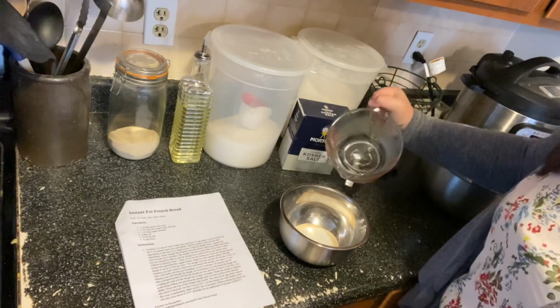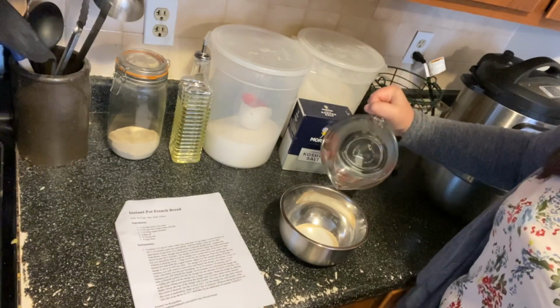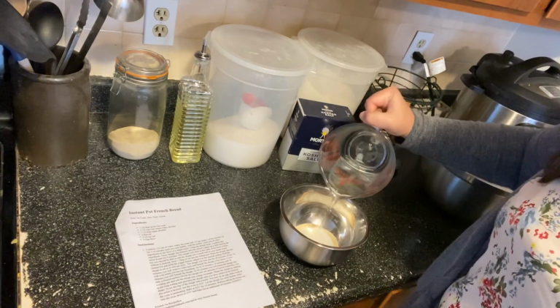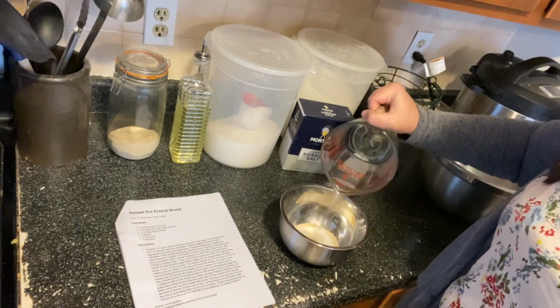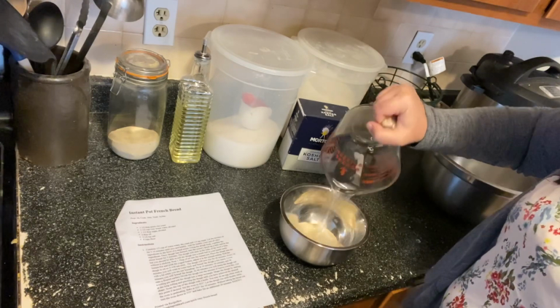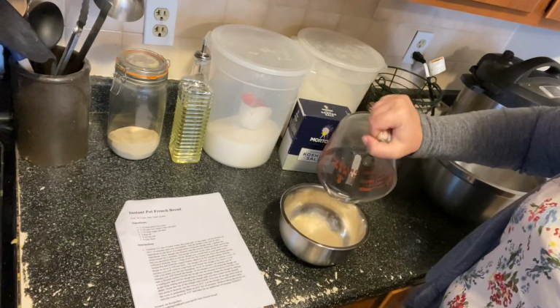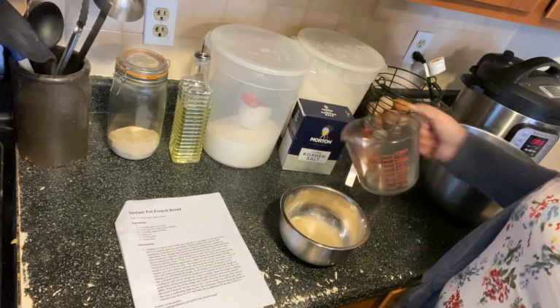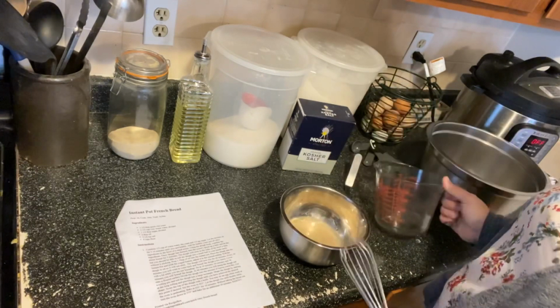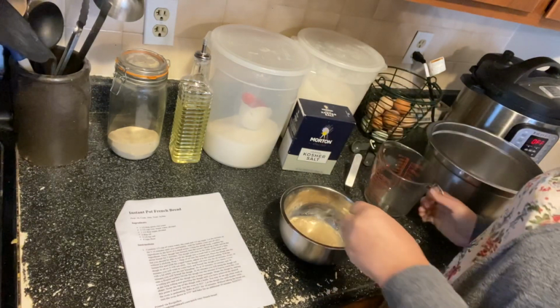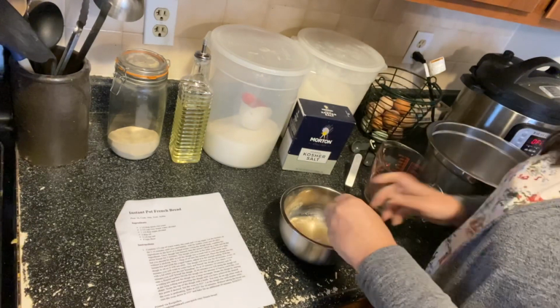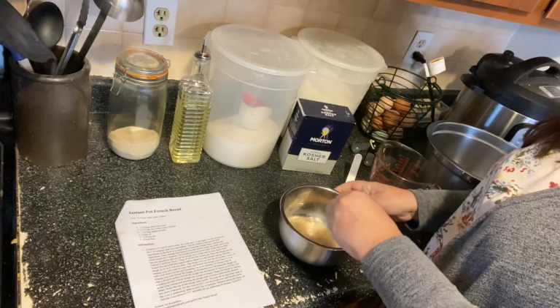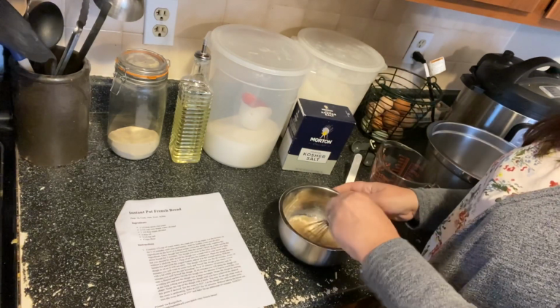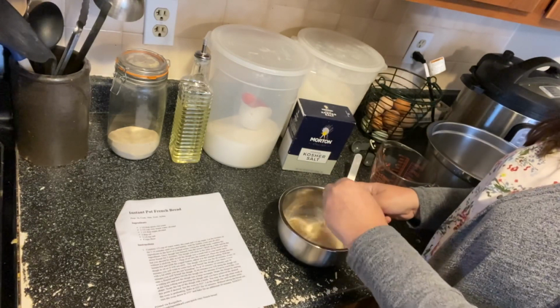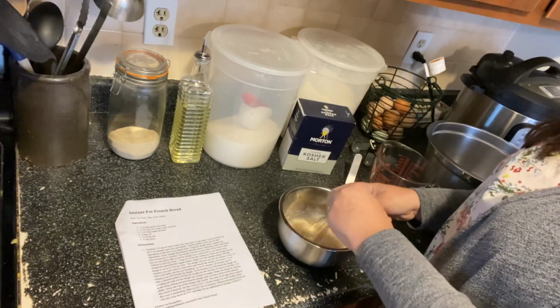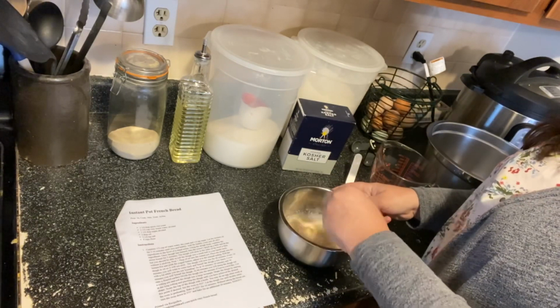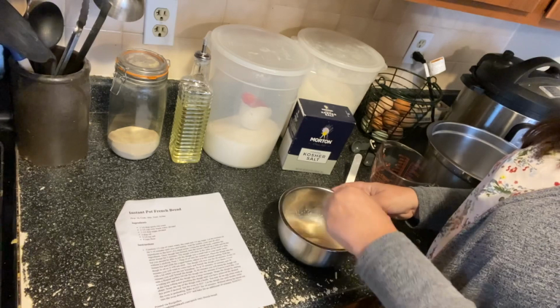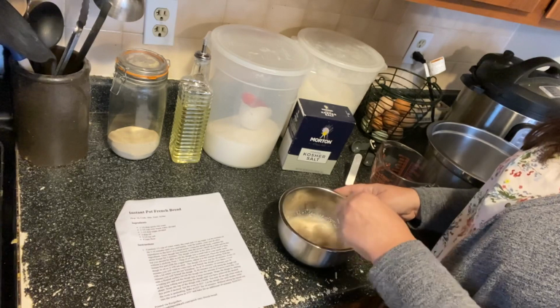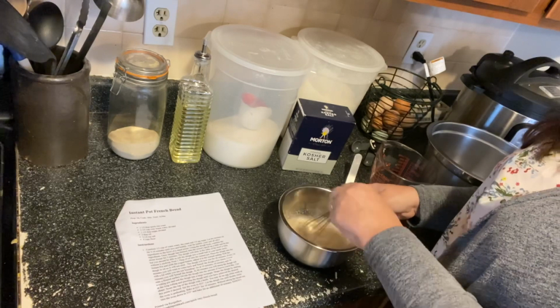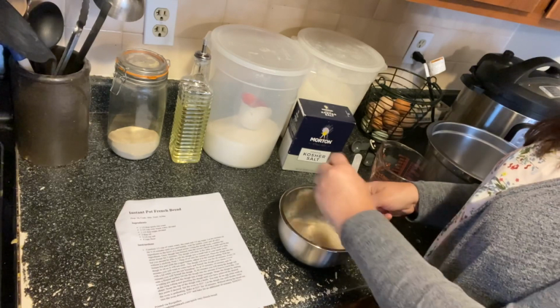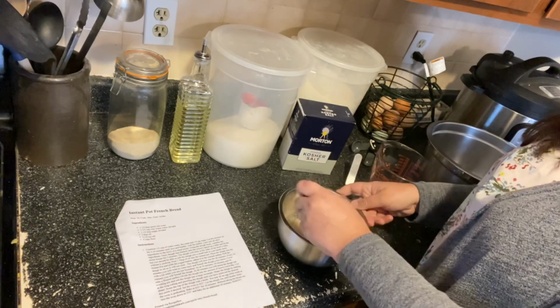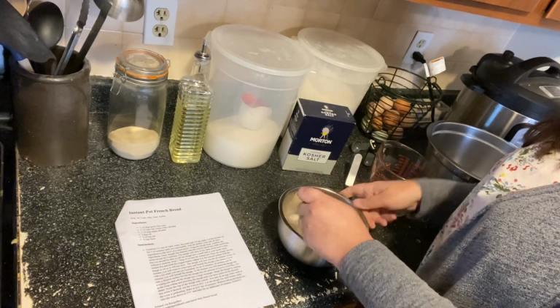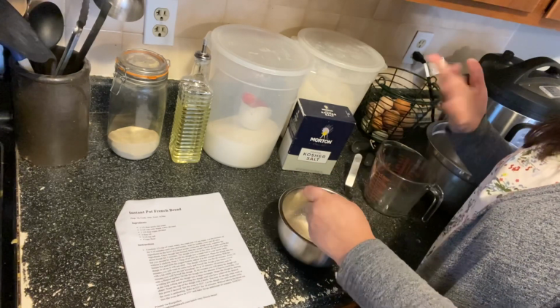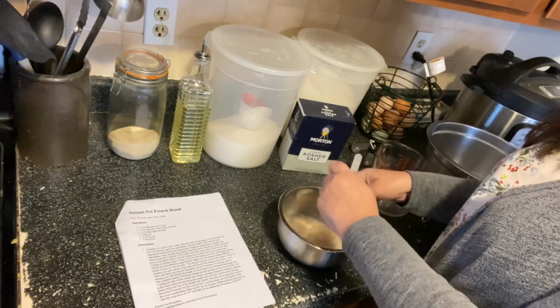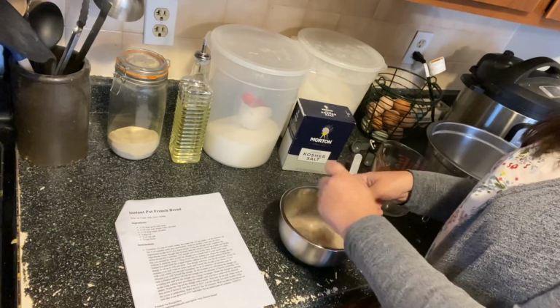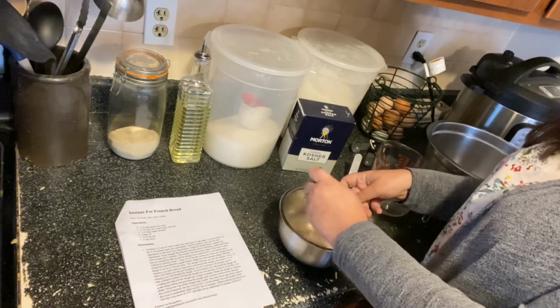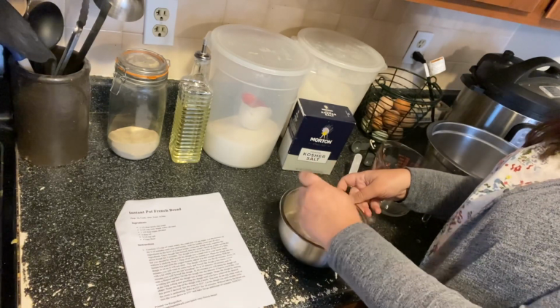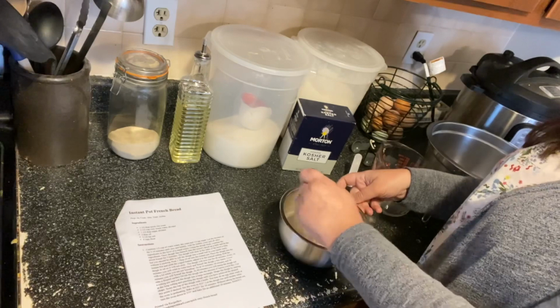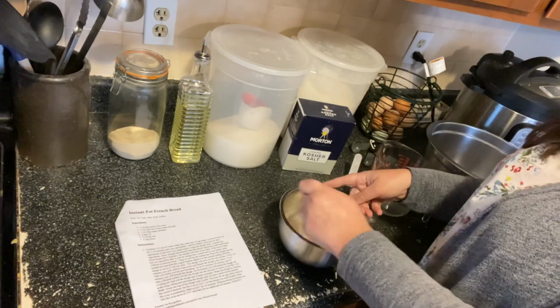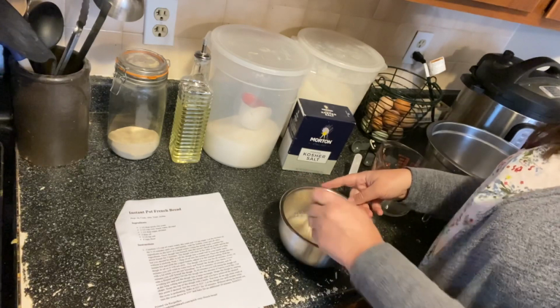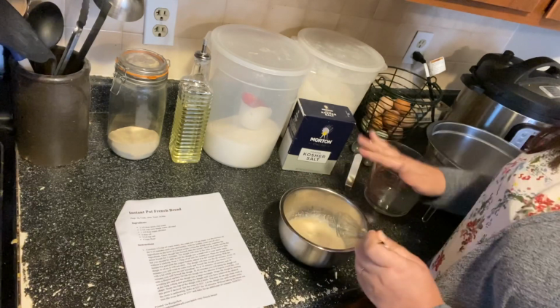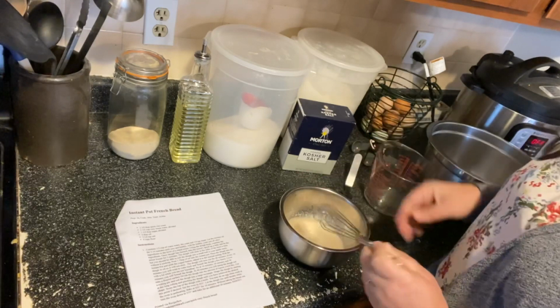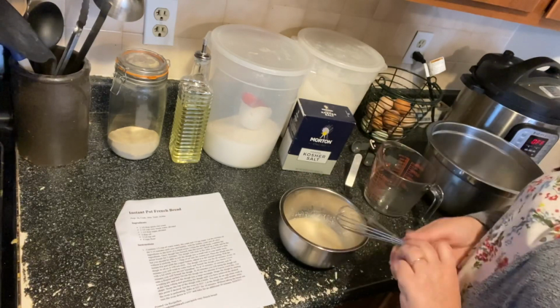We're going to mix in a half a cup of warm water. You'll know if your yeast is good — it'll start to get kind of frothy and foamy looking. We're just going to let that sit while we measure the rest of our ingredients.